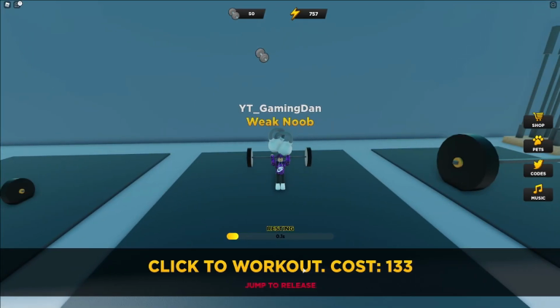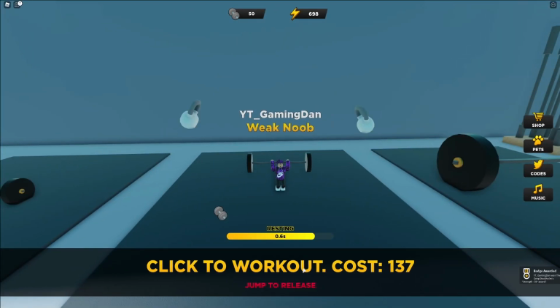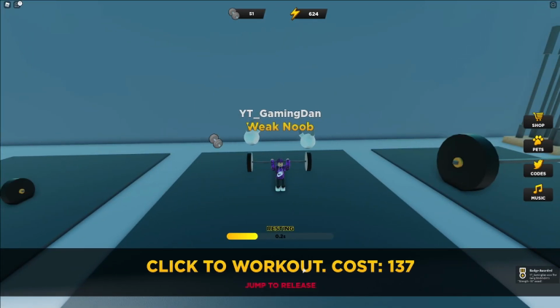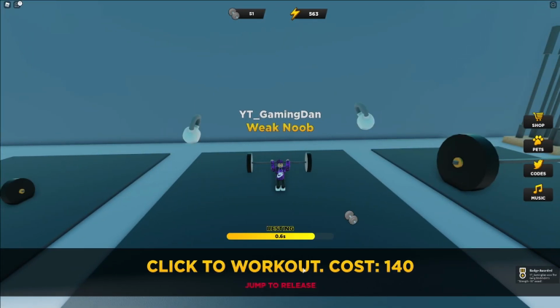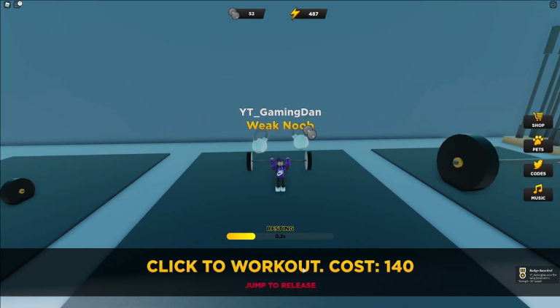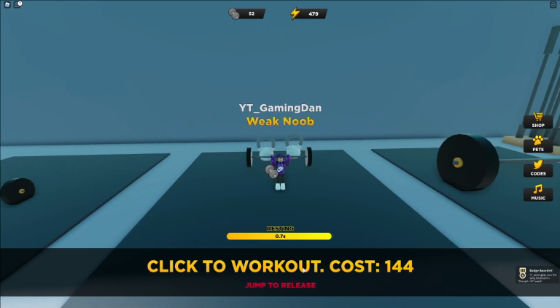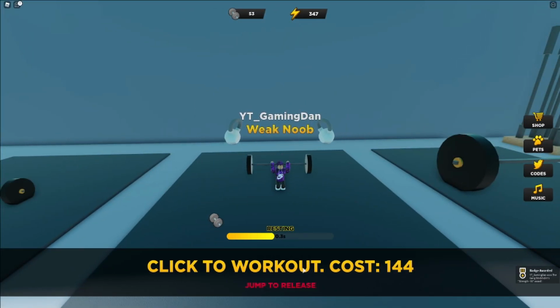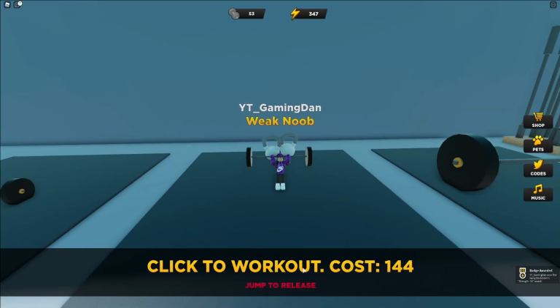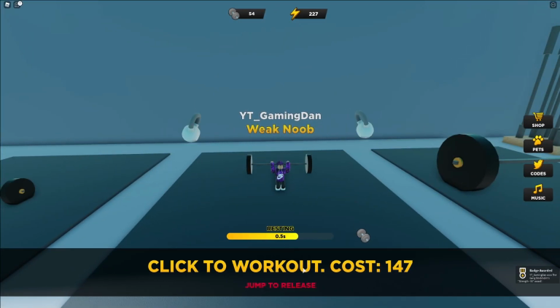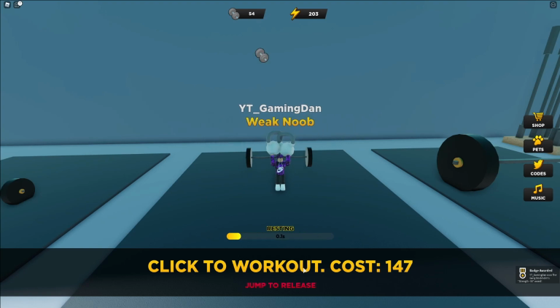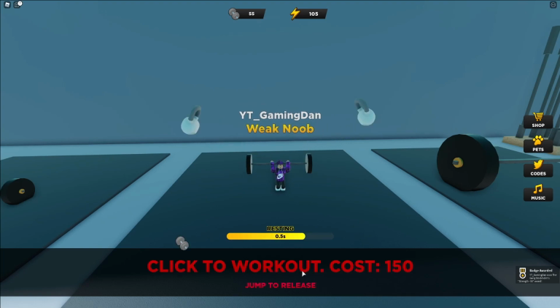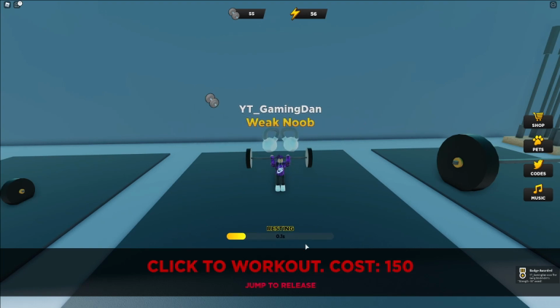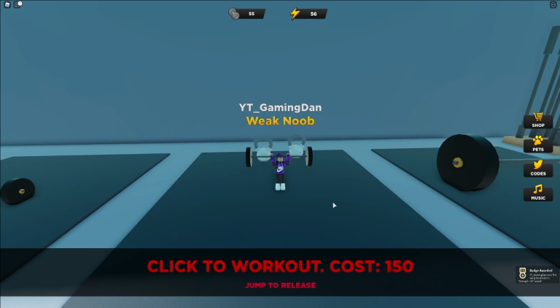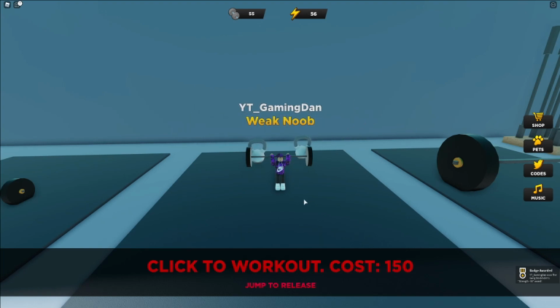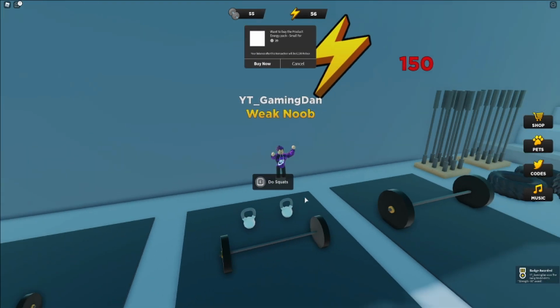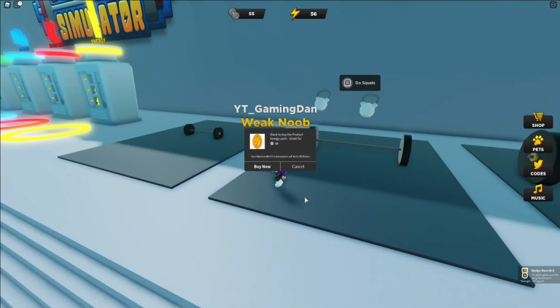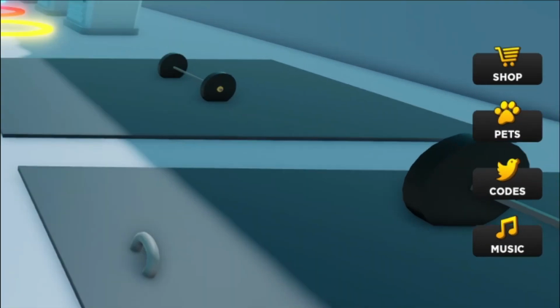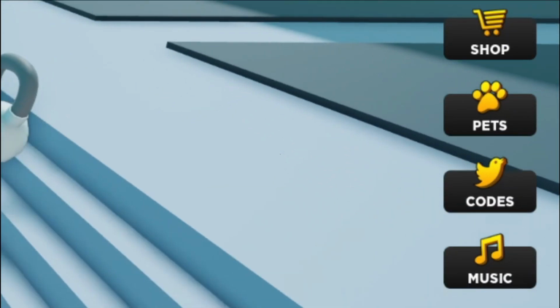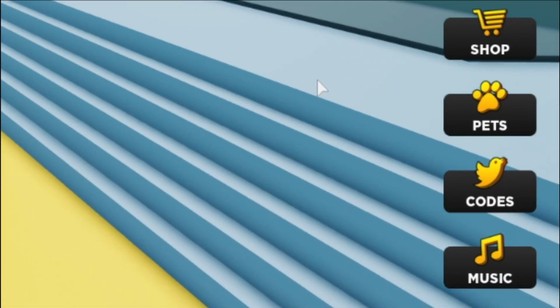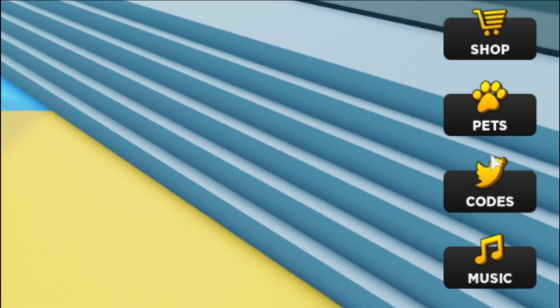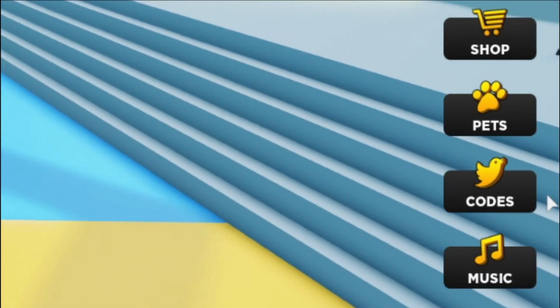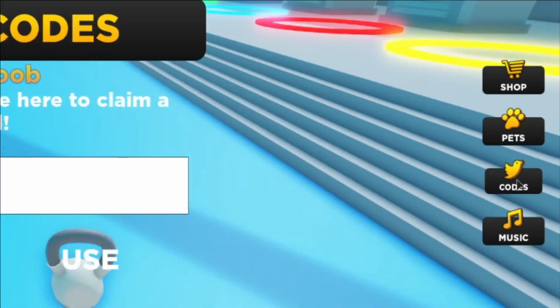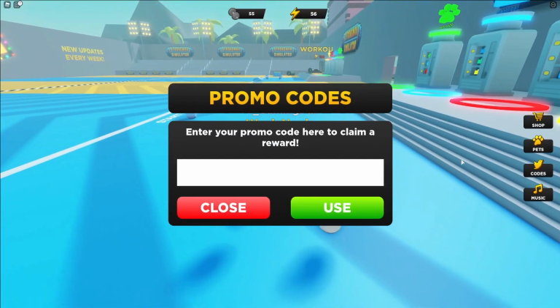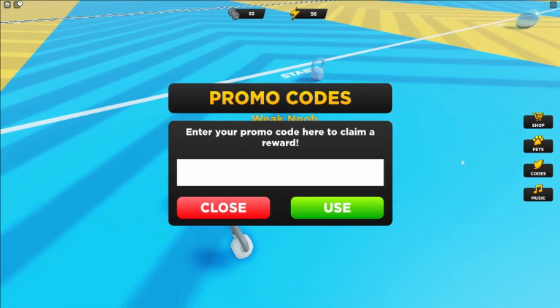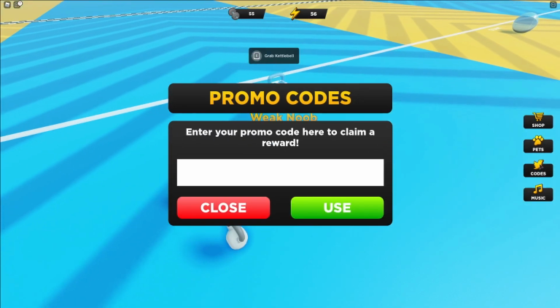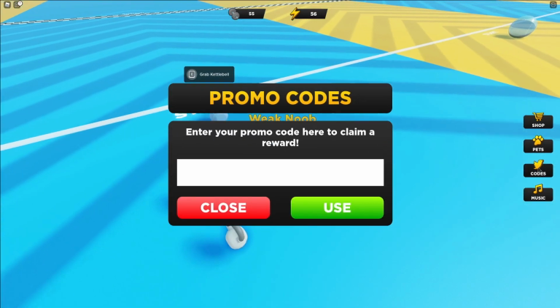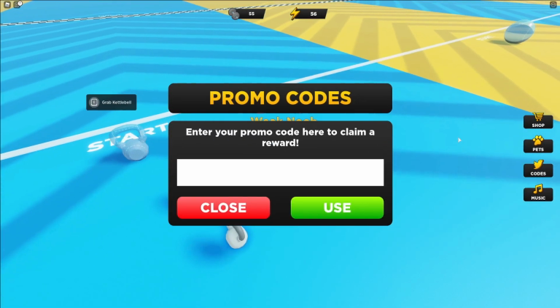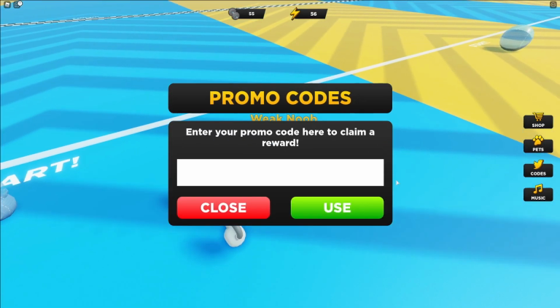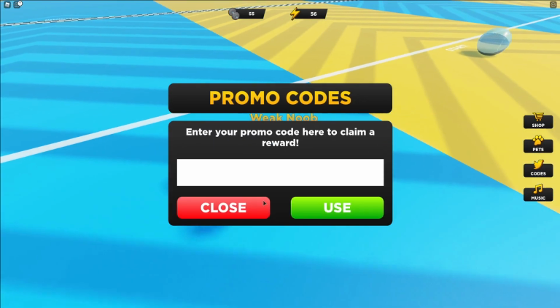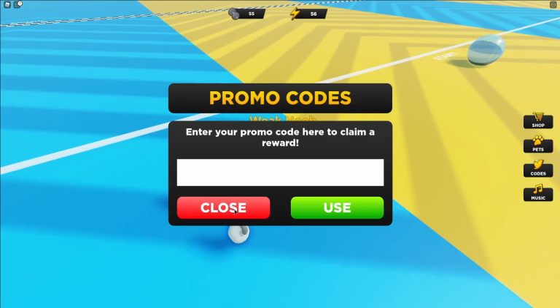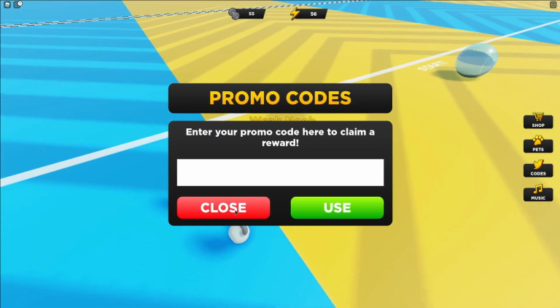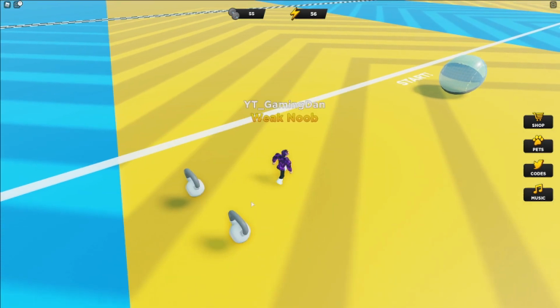If you do not know already in Strongman Simulator, to claim codes, what you're going to want to do is go to the right-click column where it says codes, then the code menu will come up. These are in no particular order, so let's just get into it.